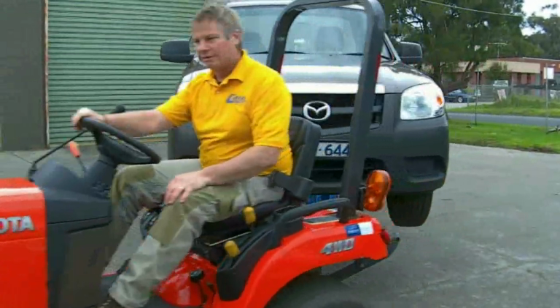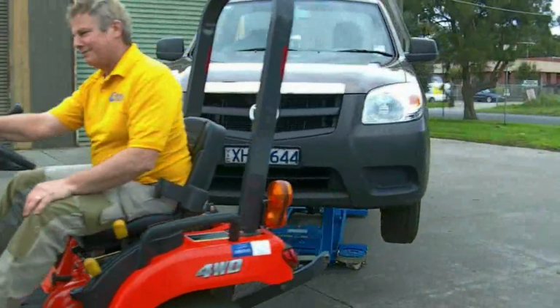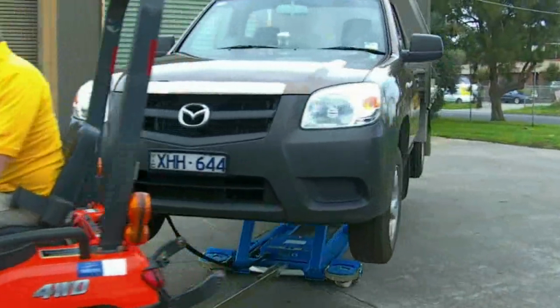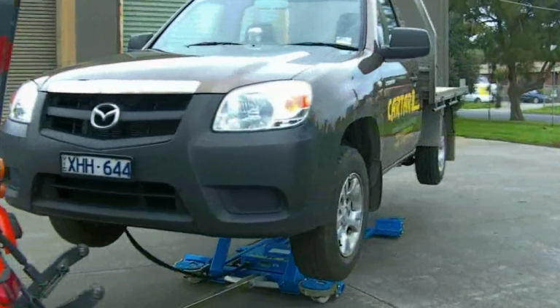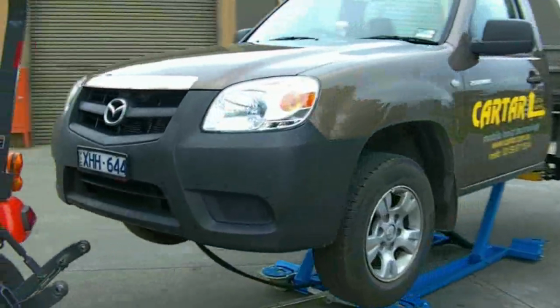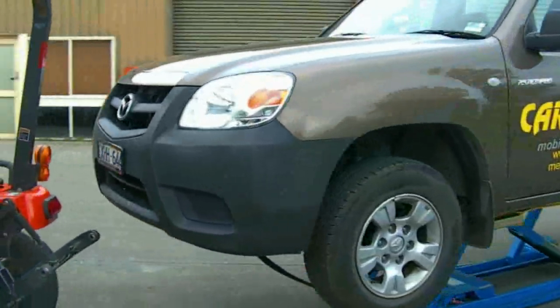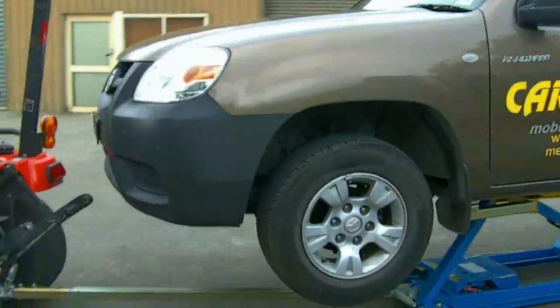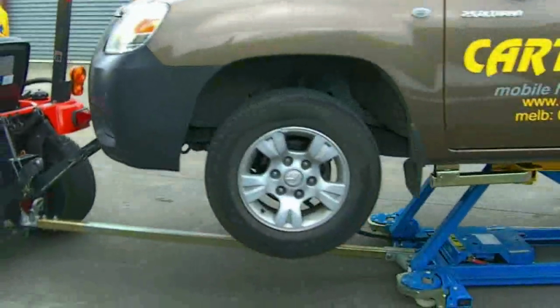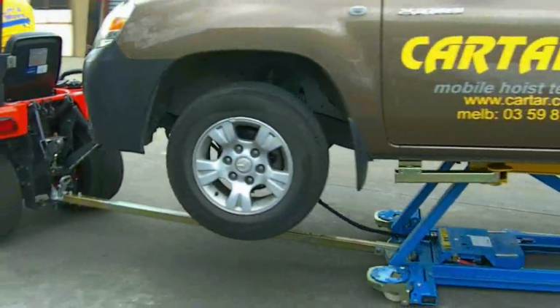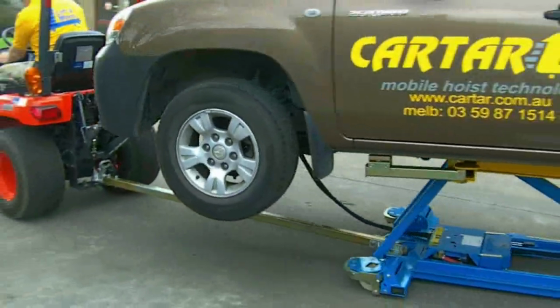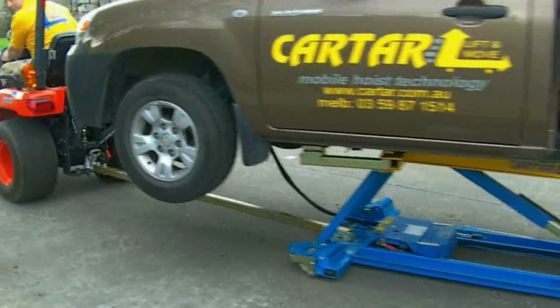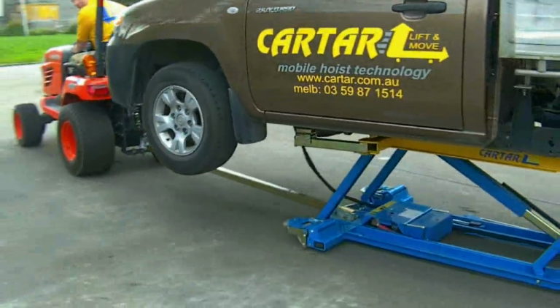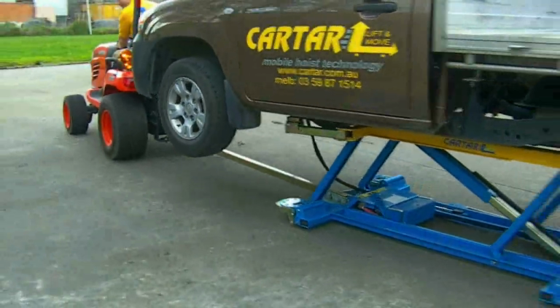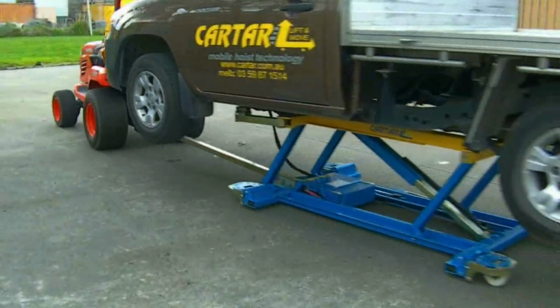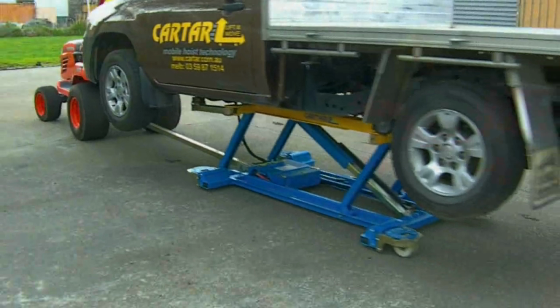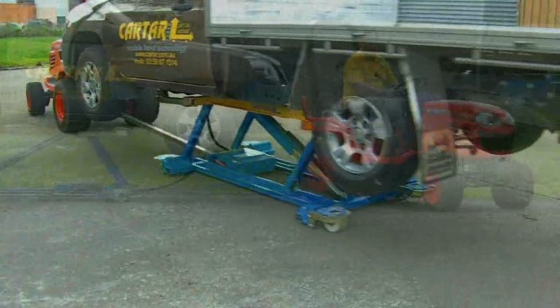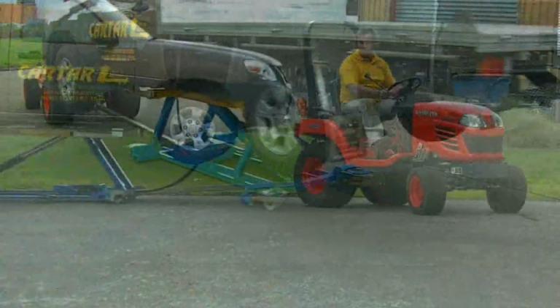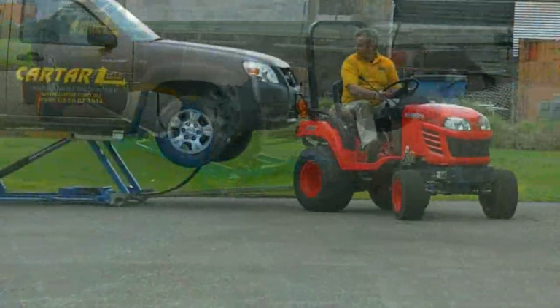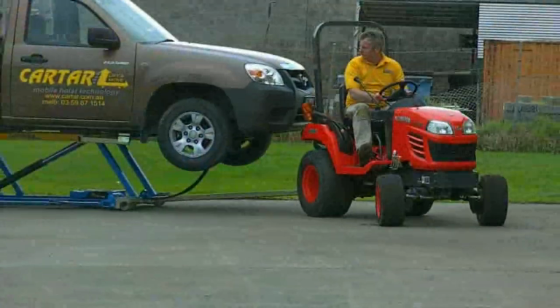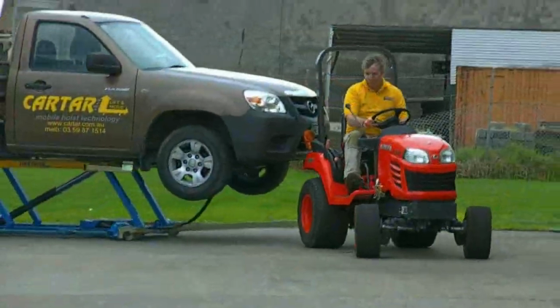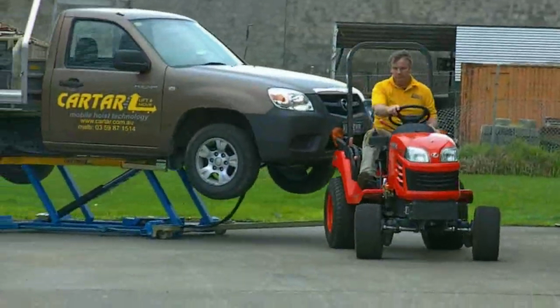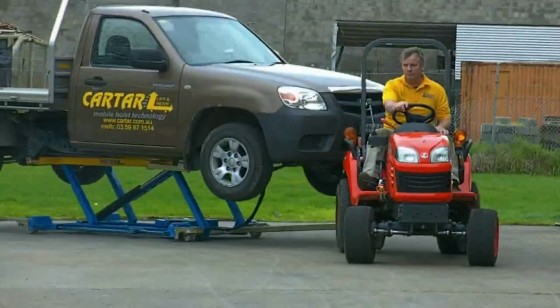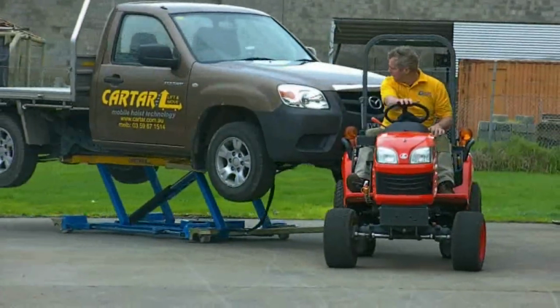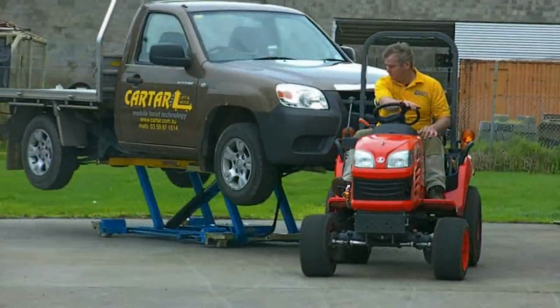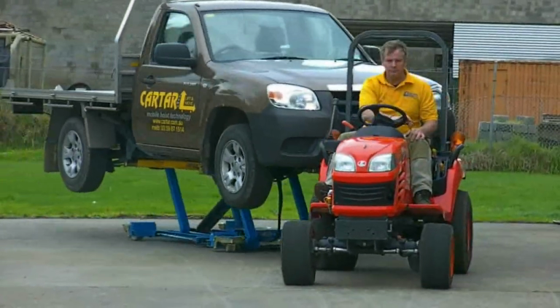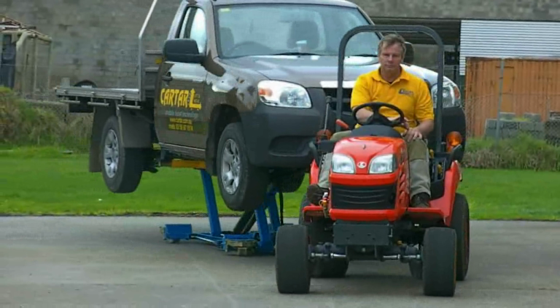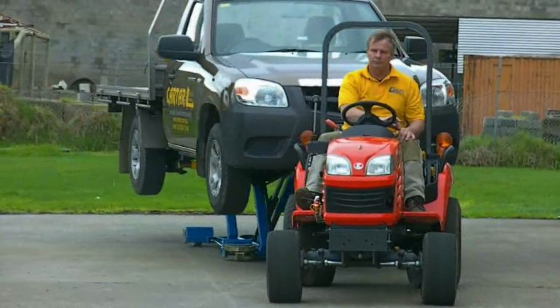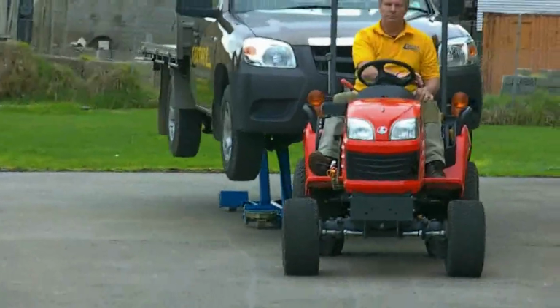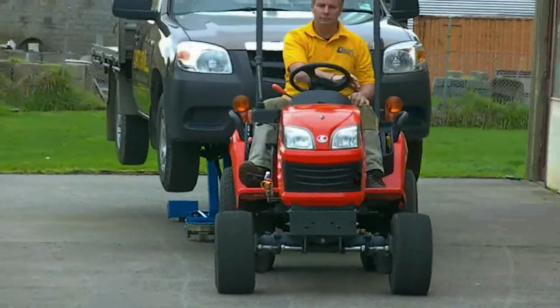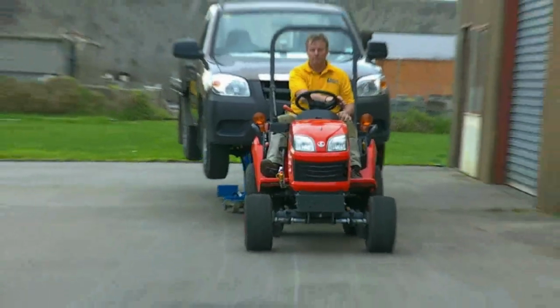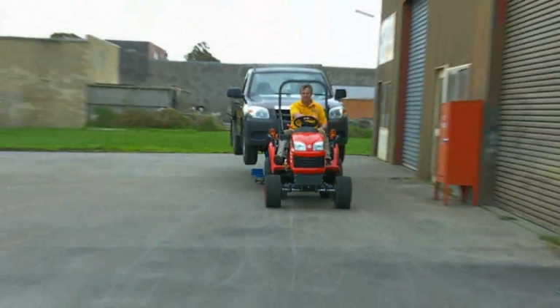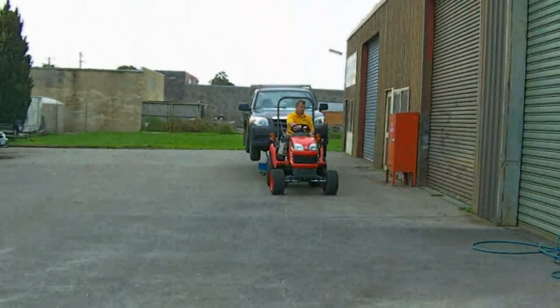Fitted with all the safety features, the Kartar Front Loader is the only product that gets the tradesman off his knees and out from lying under cars, and provides a safe method for moving damaged cars around the workshop.